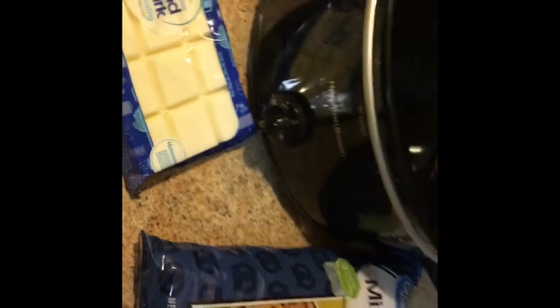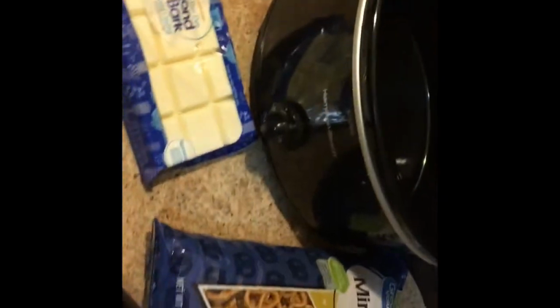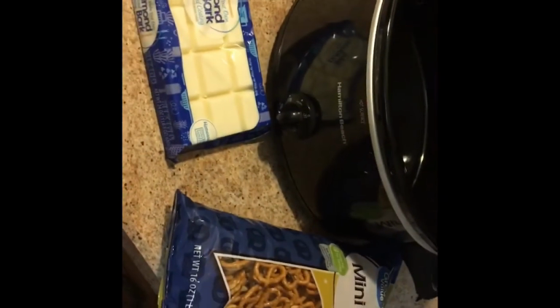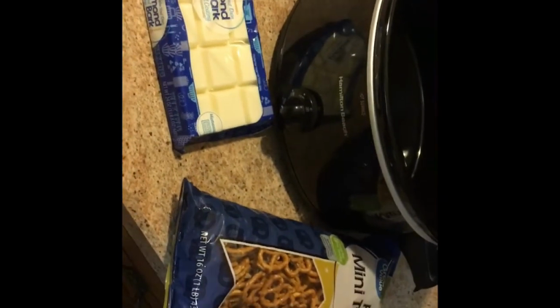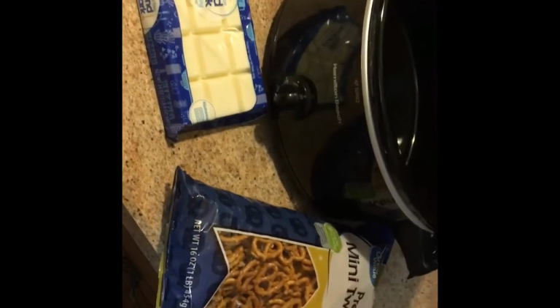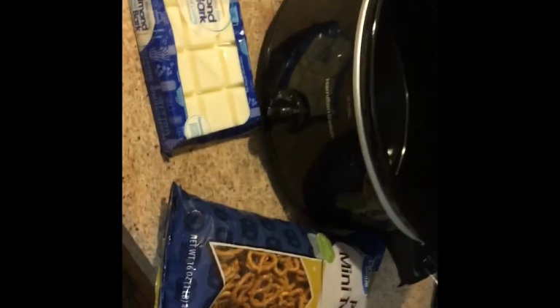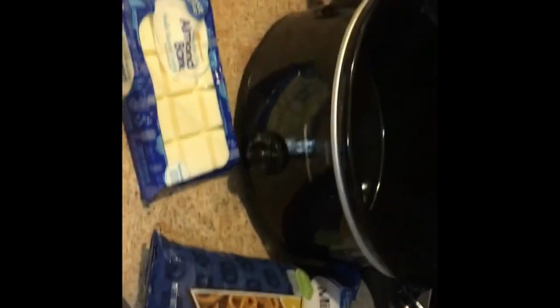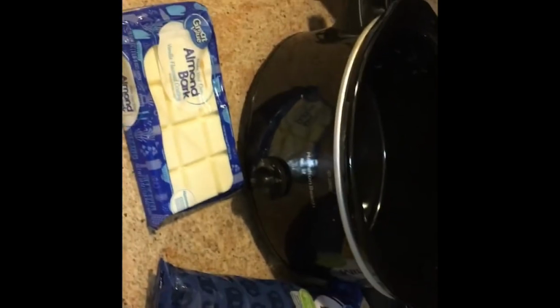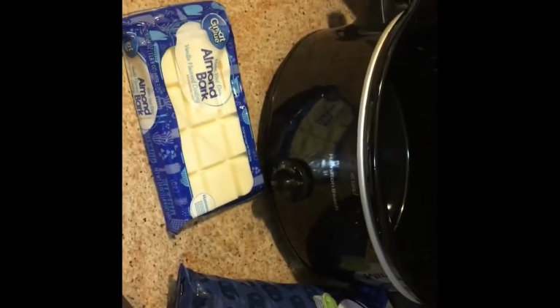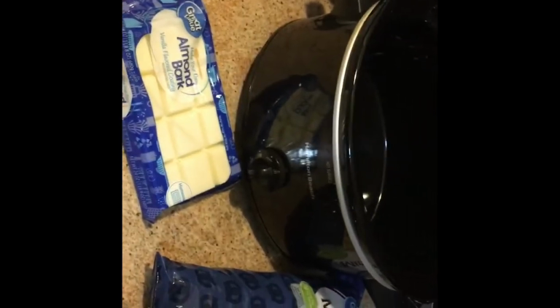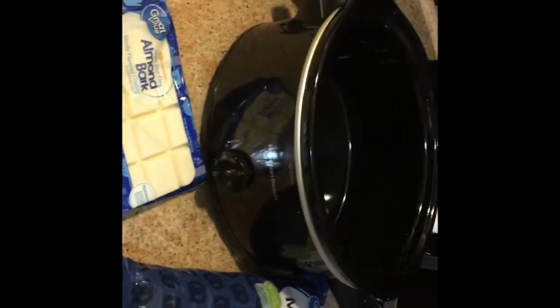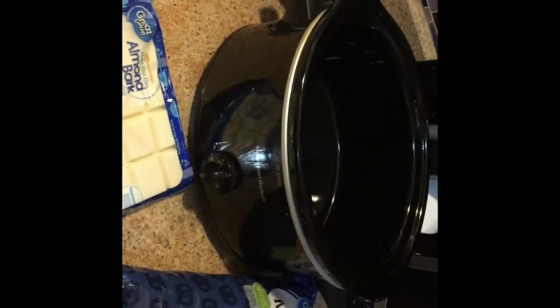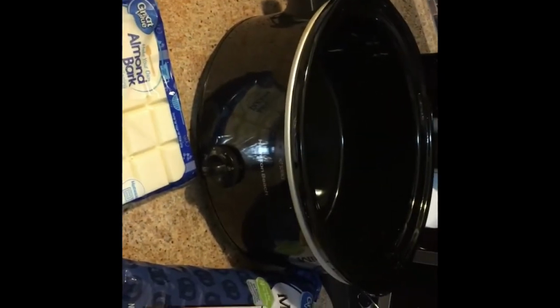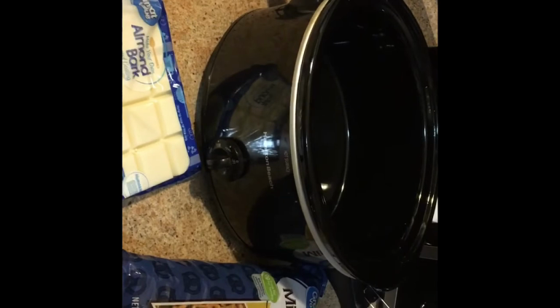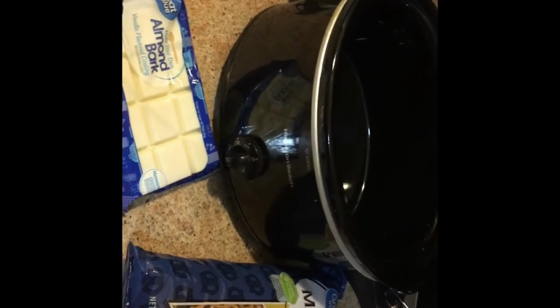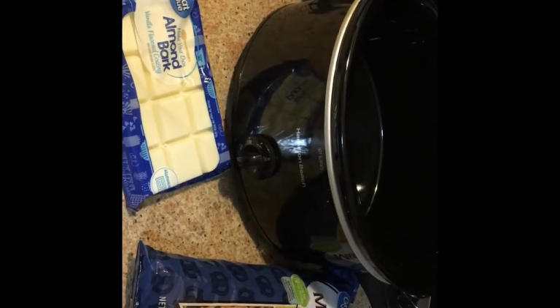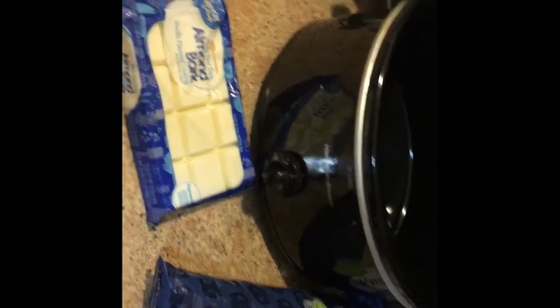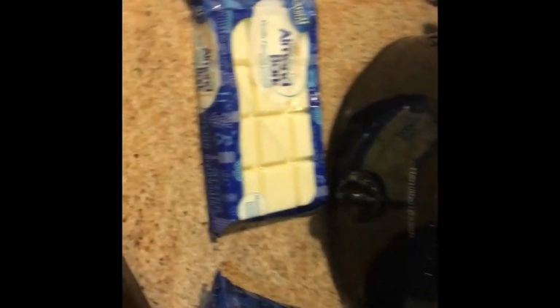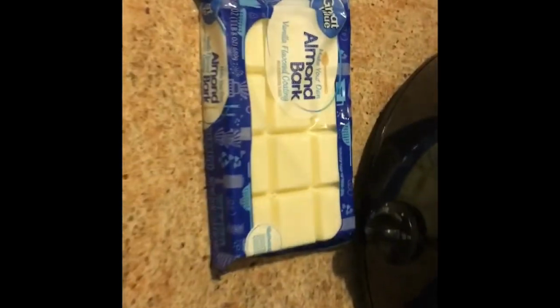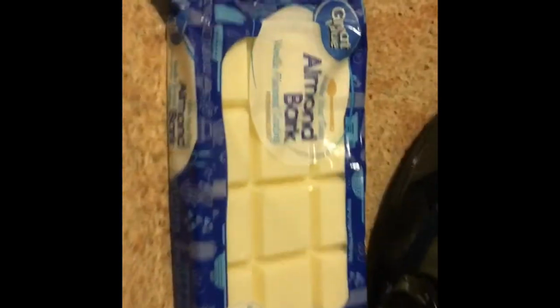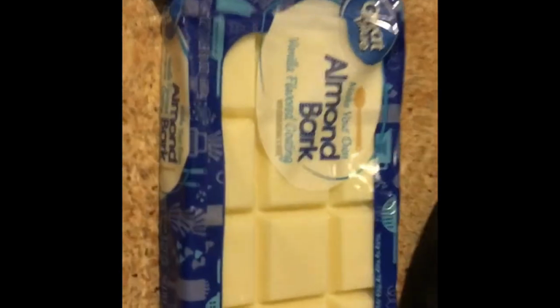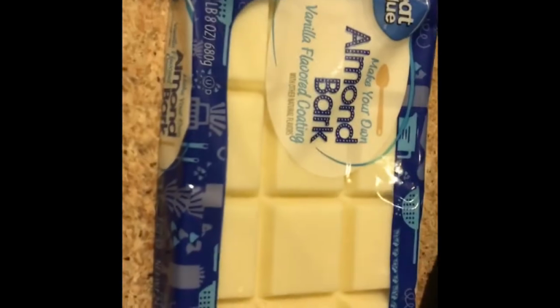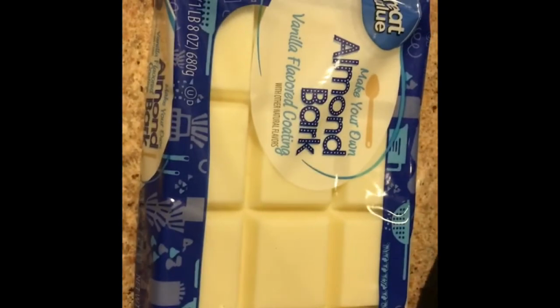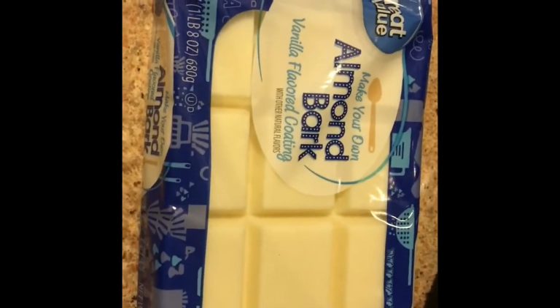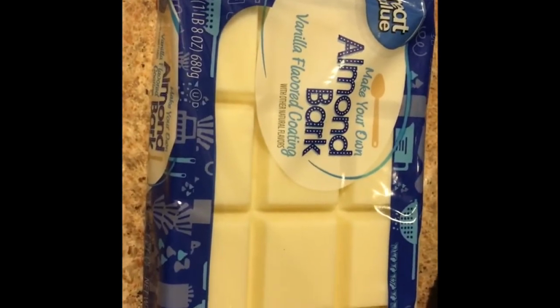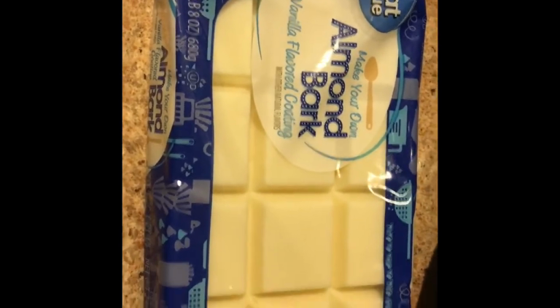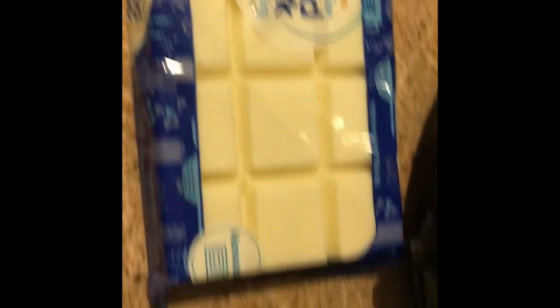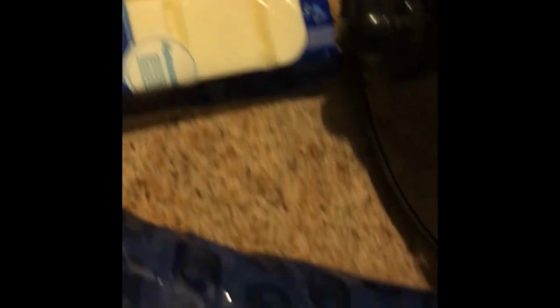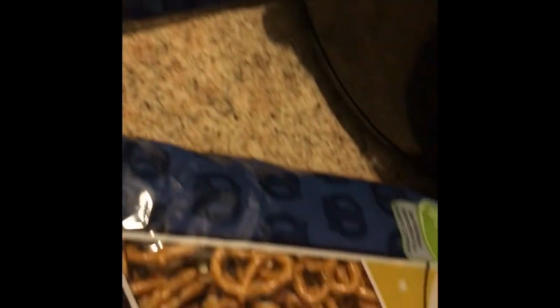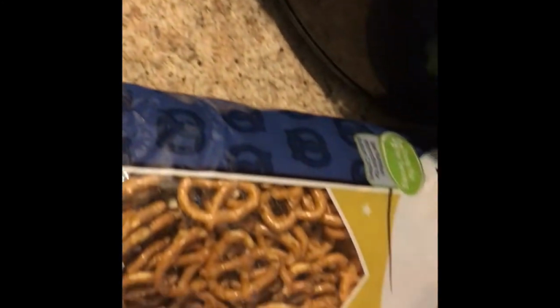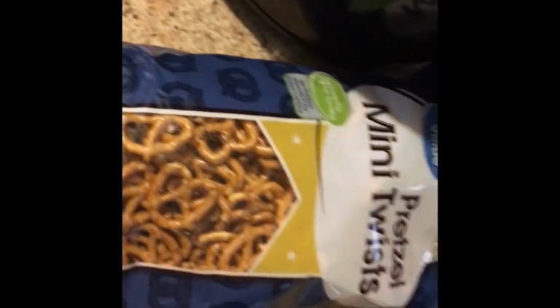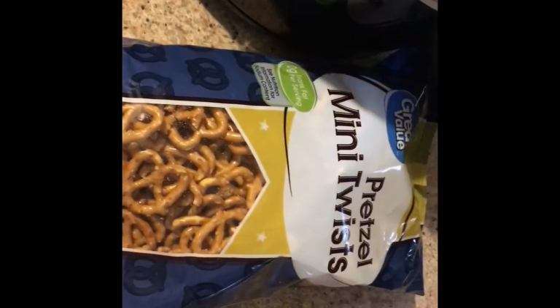Here's a little trick on how to make chocolate covered pretzels using your crockpot. I have some almond bark that I bought and some miniature pretzels.